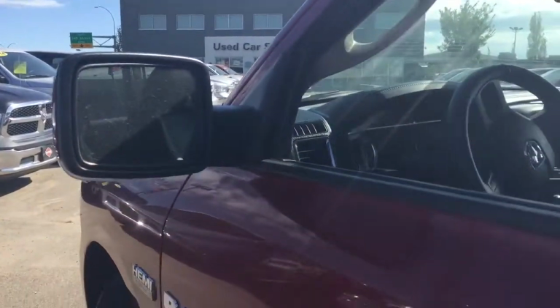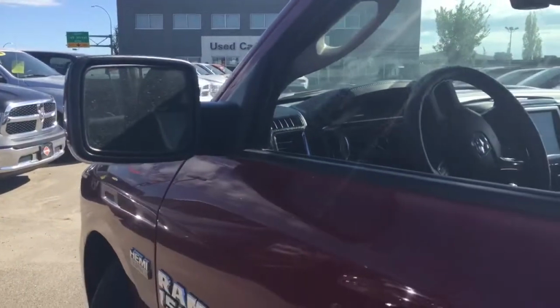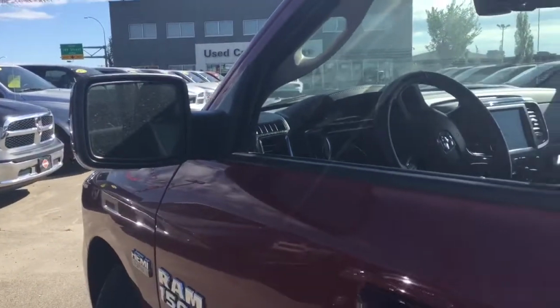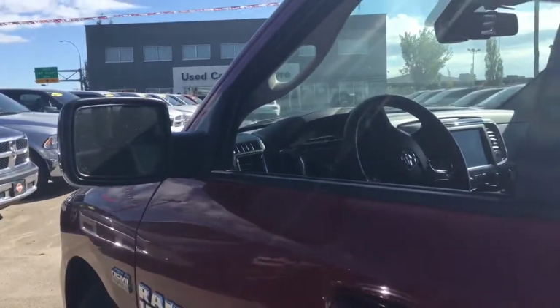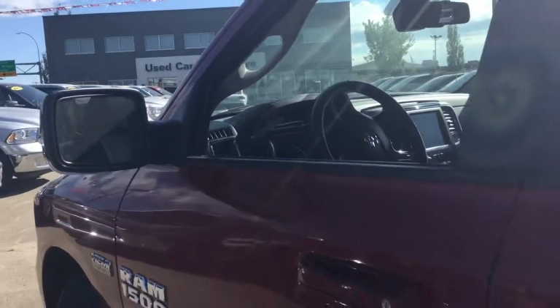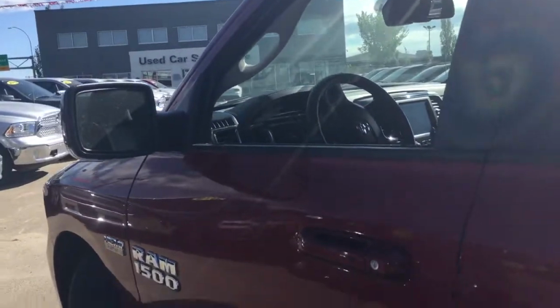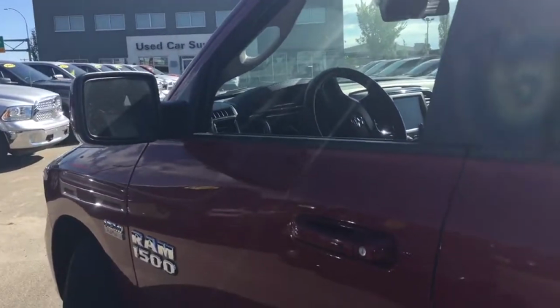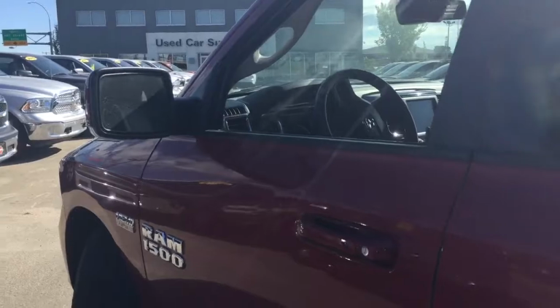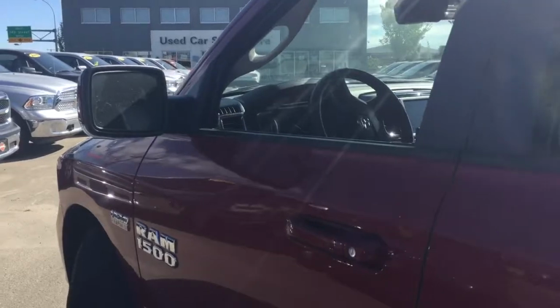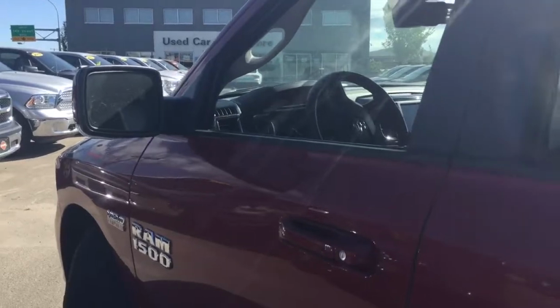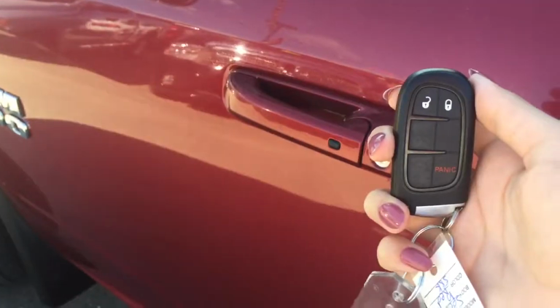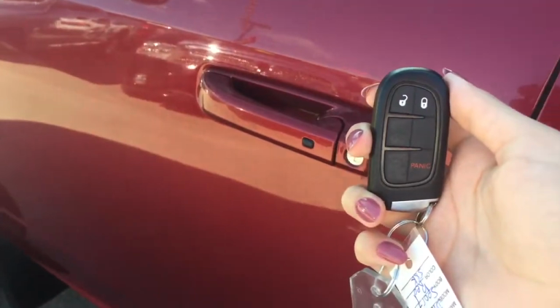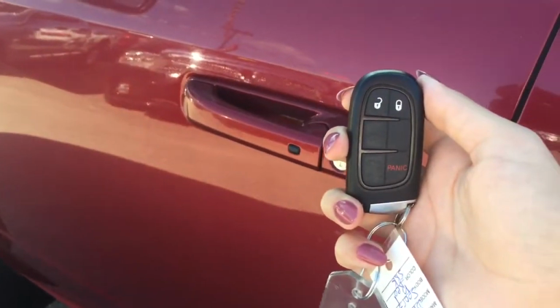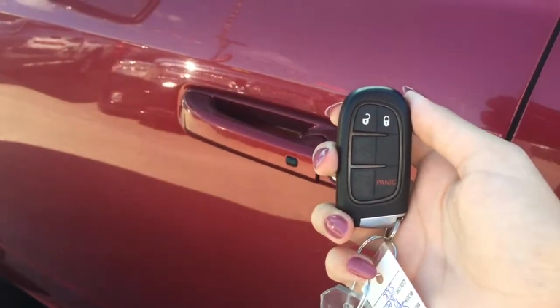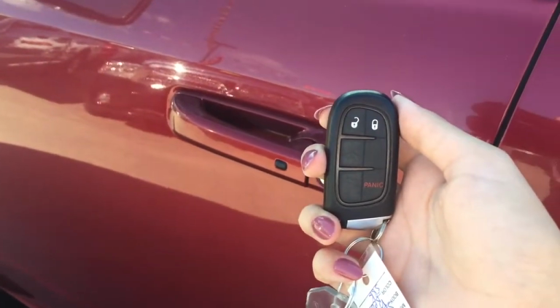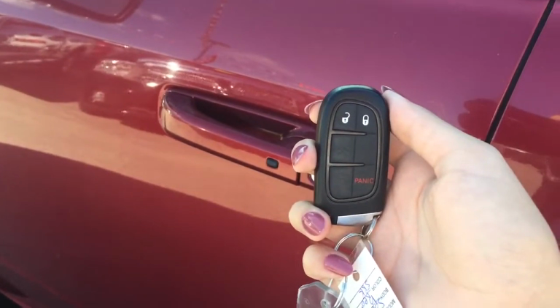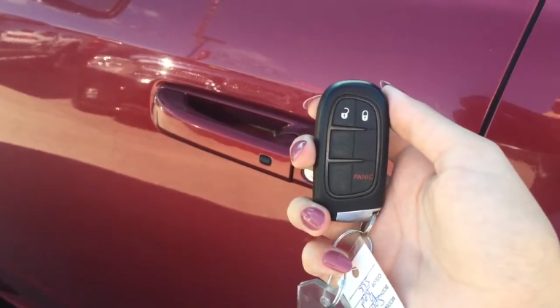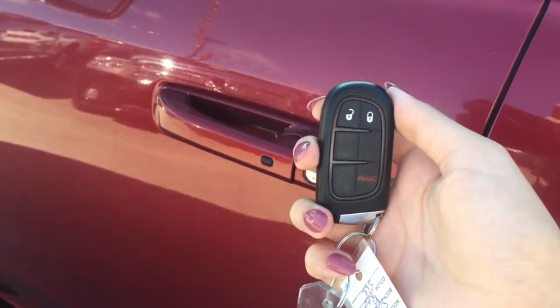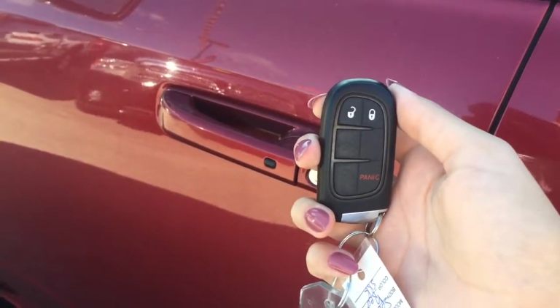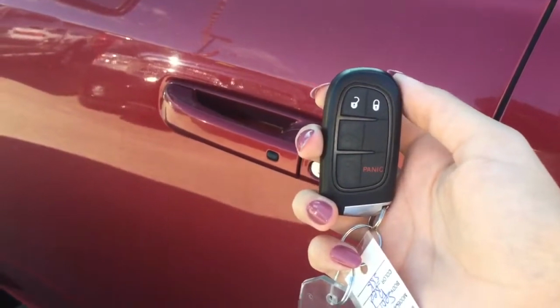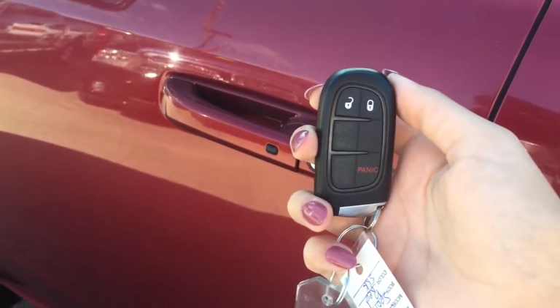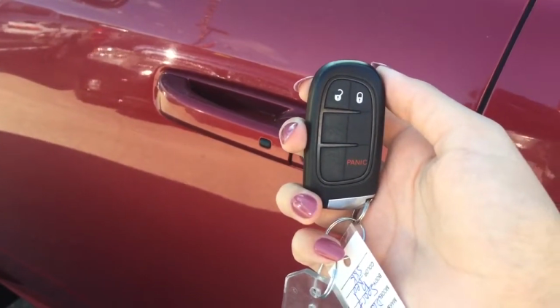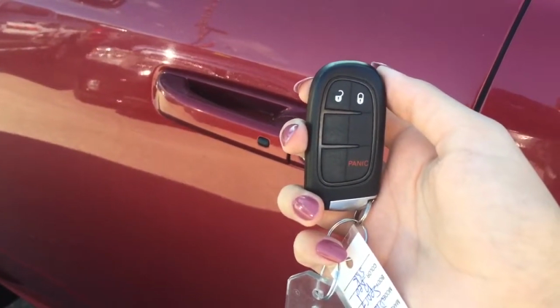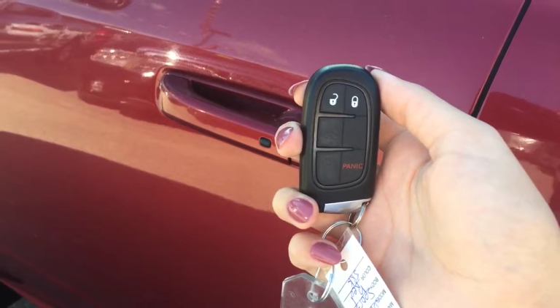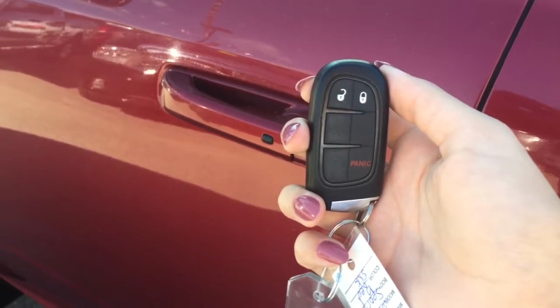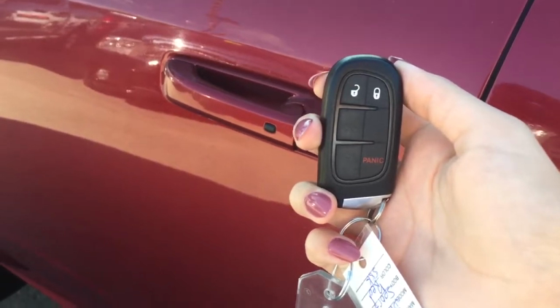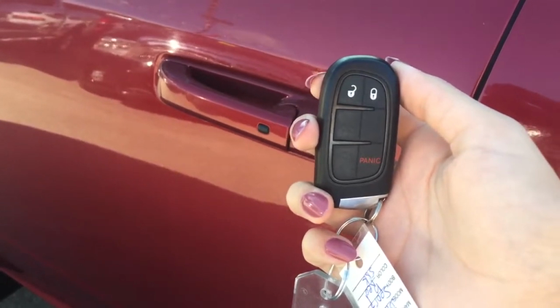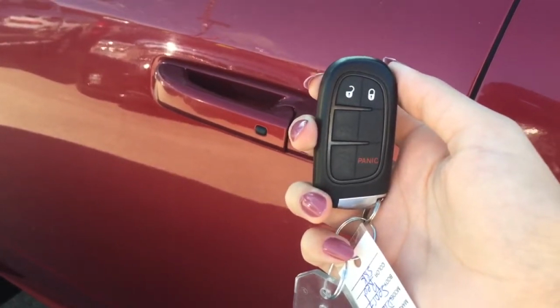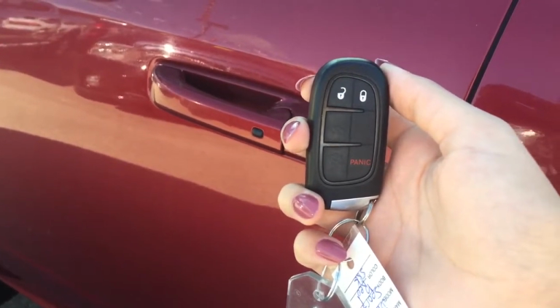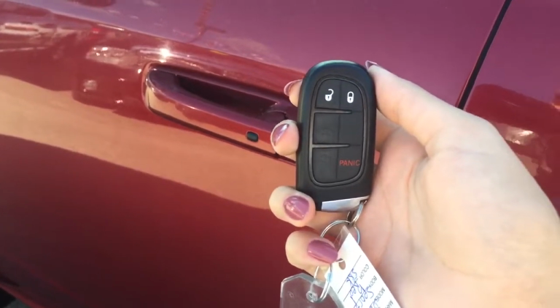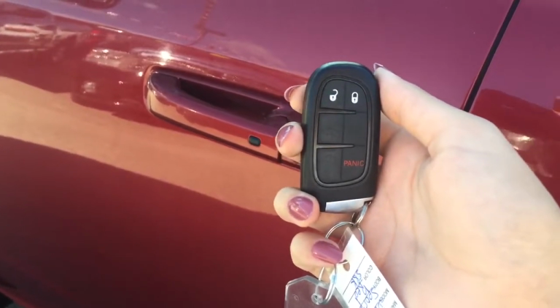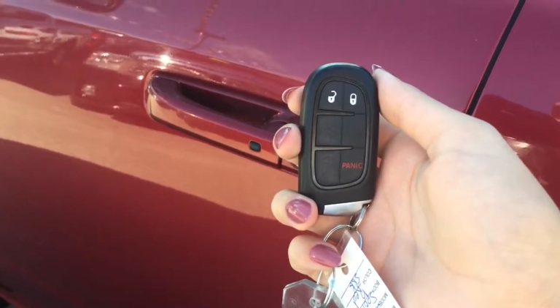Follow me inside, I've got a lot more to show you. Helping you into your 2013 Ram 1500 is the remote keyless enter and go system with a panic alarm.